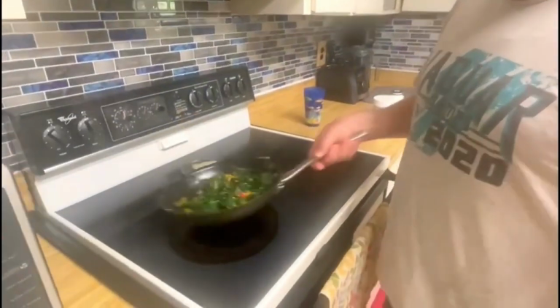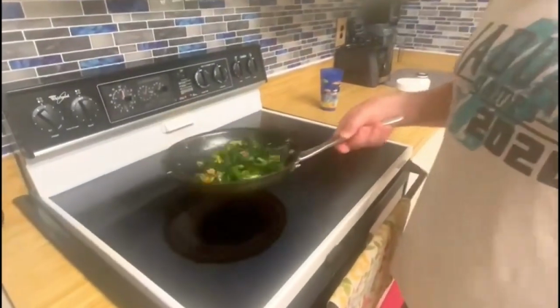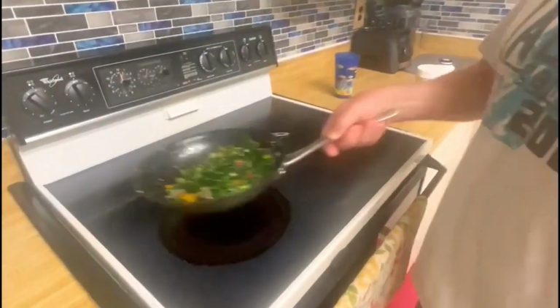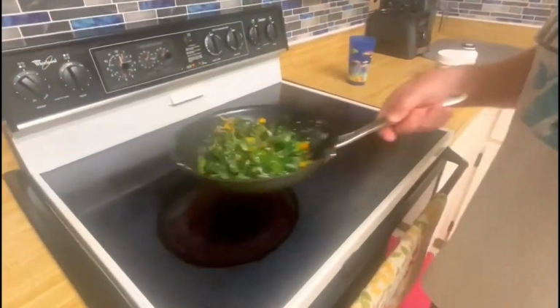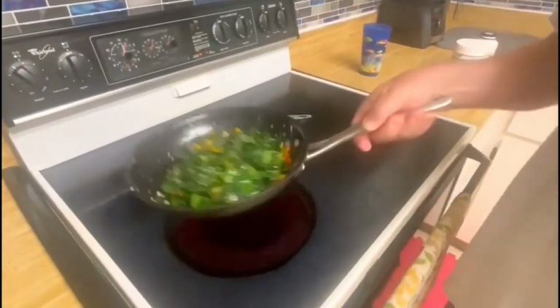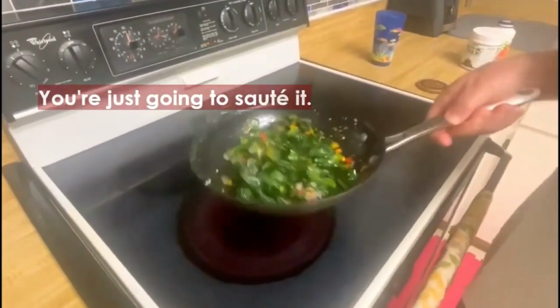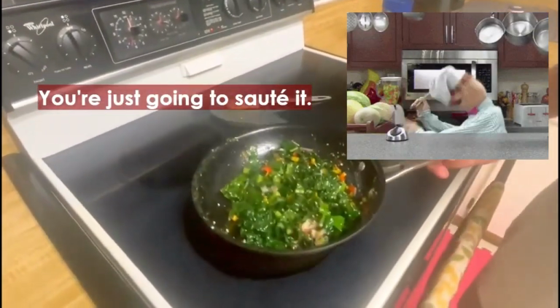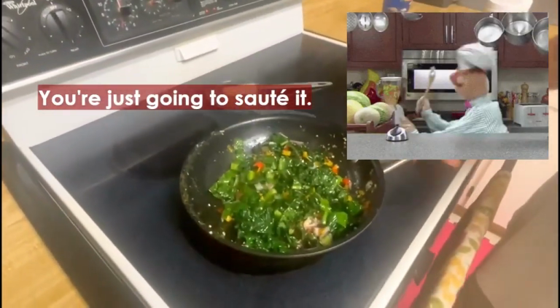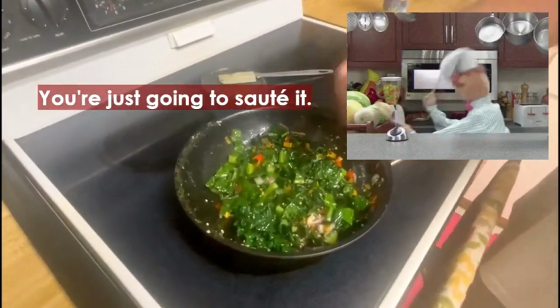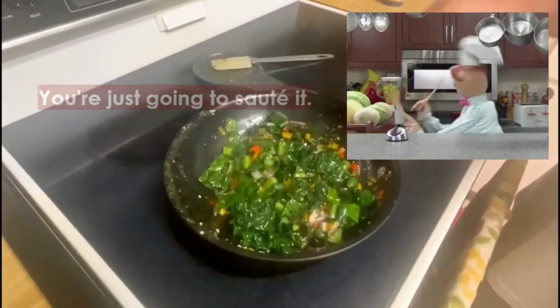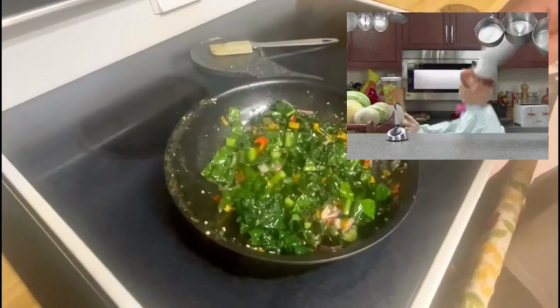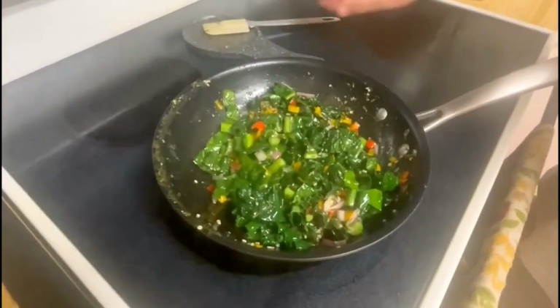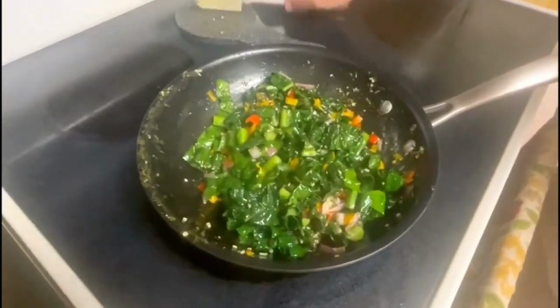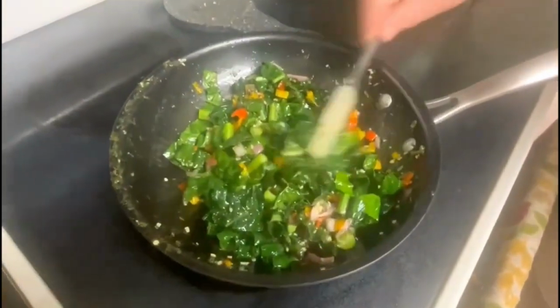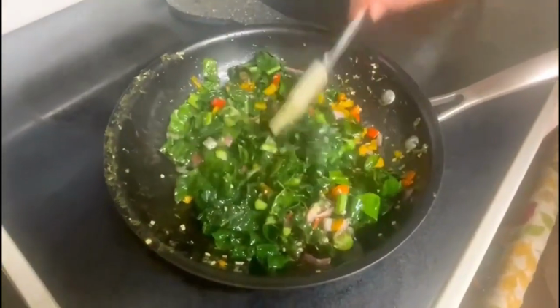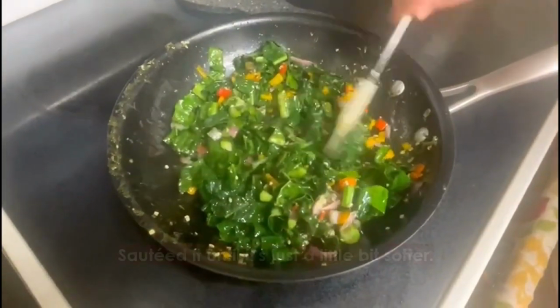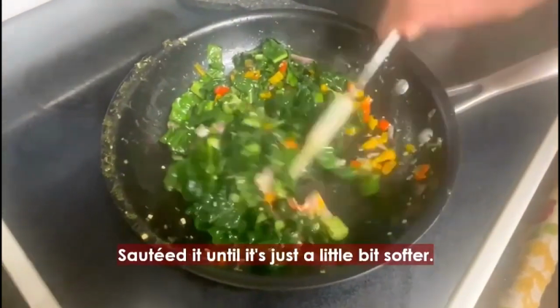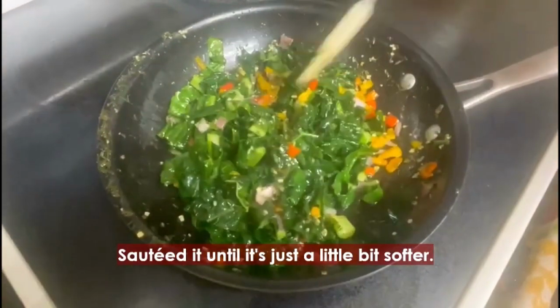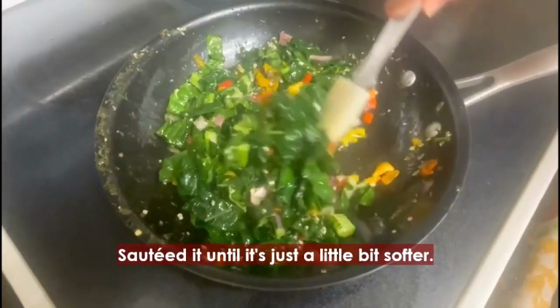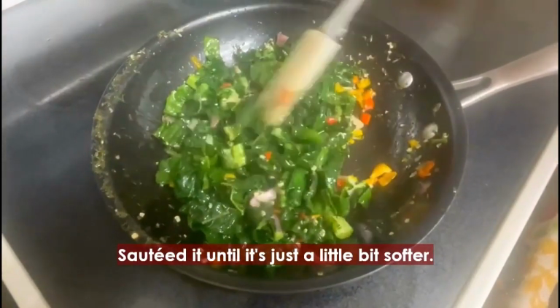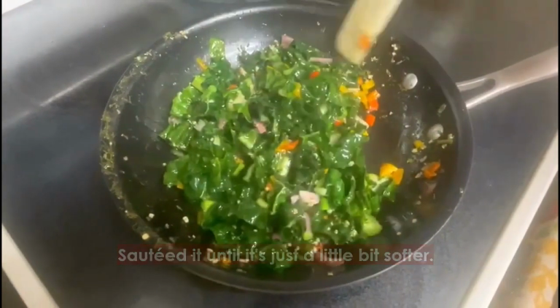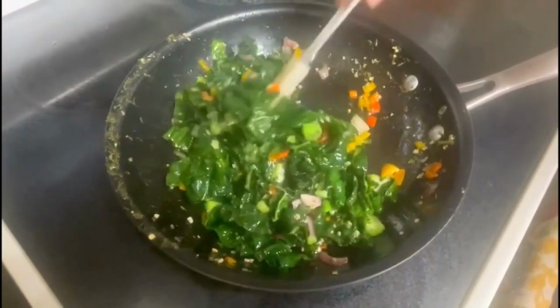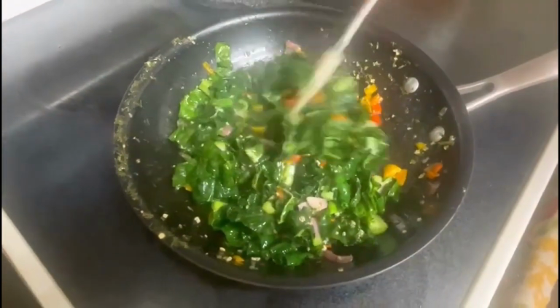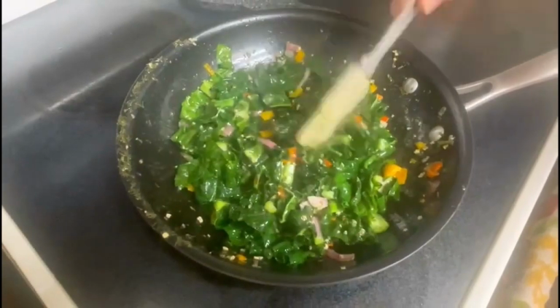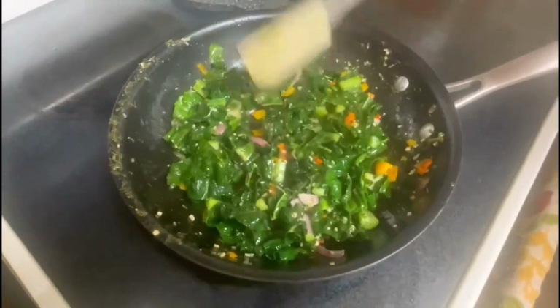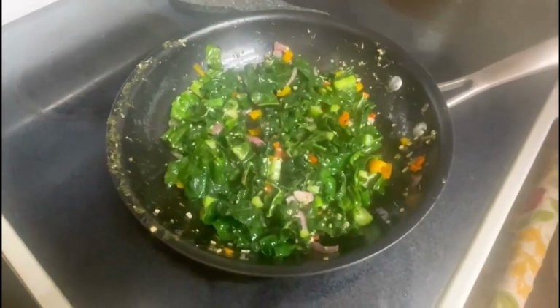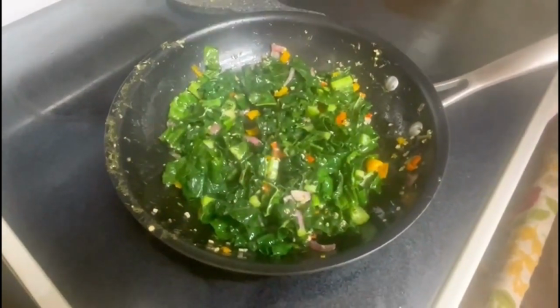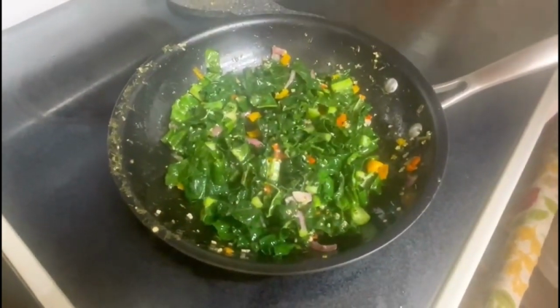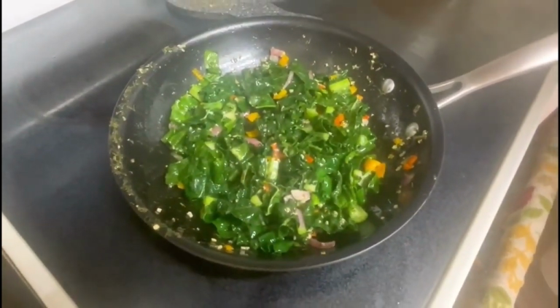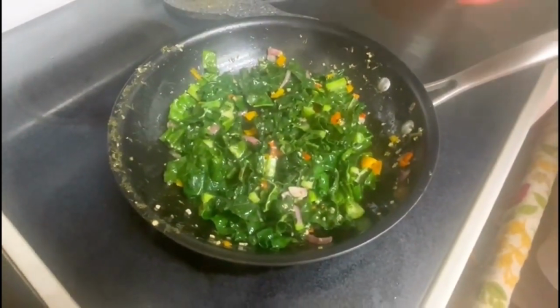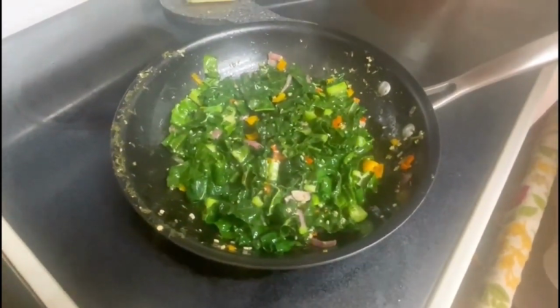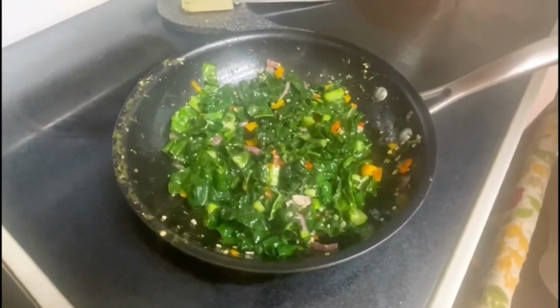All you're going to do is just saute it. You see it gets really nice and dark. You just want to get the kale sauteed until it's just a little bit softer. You don't want to overcook it and get it really wilted — just nice and softened up.